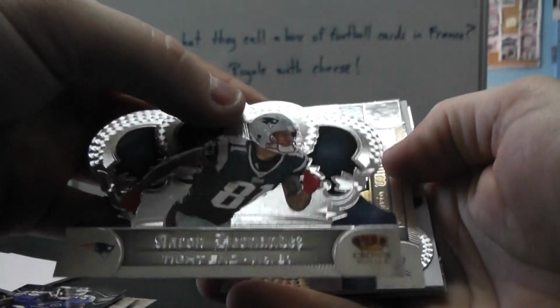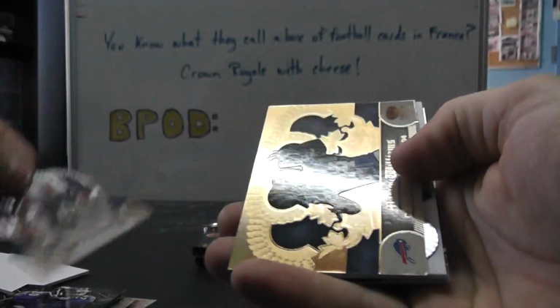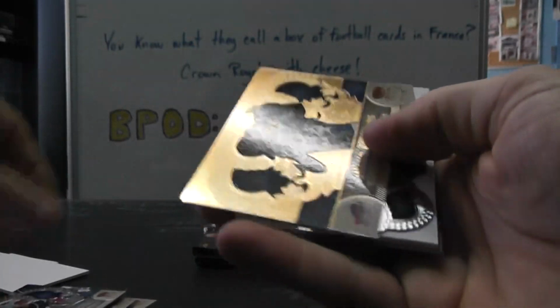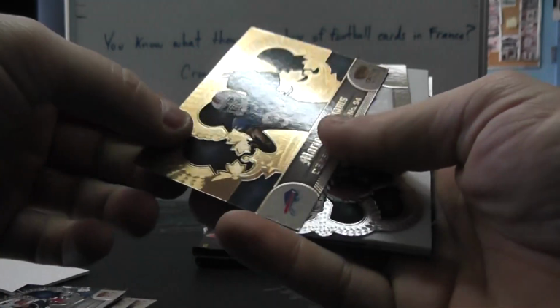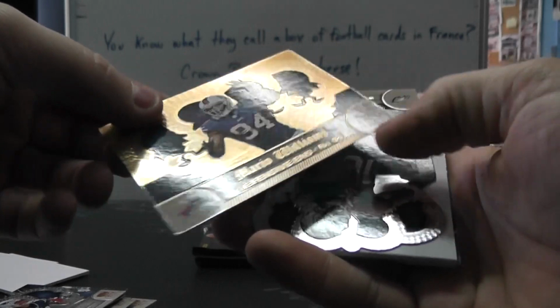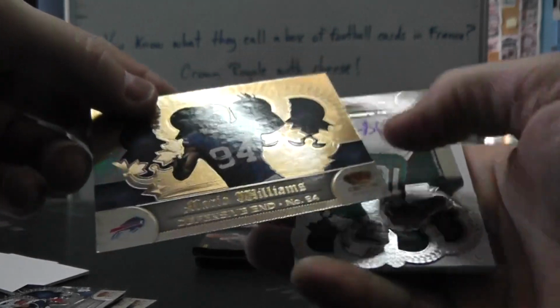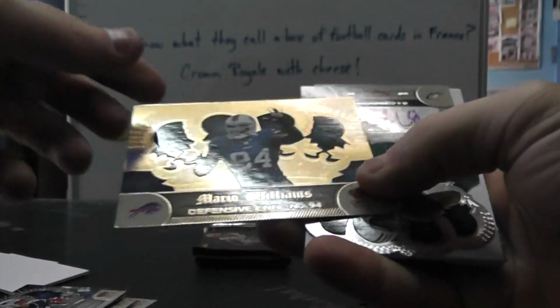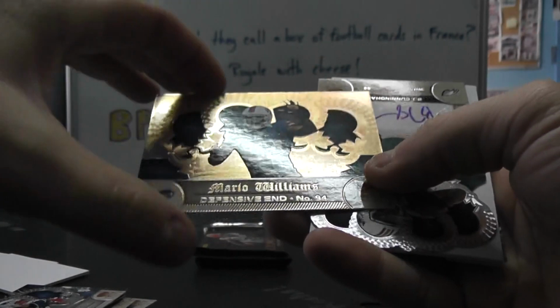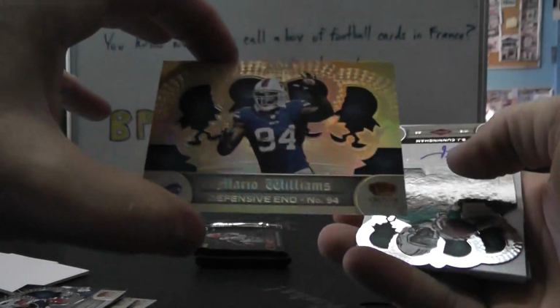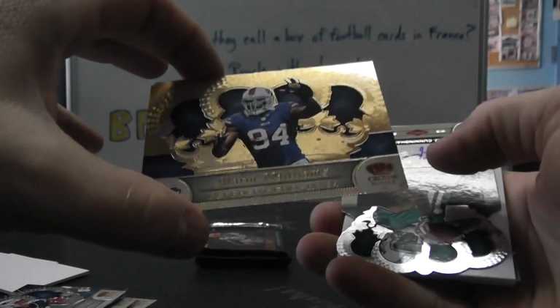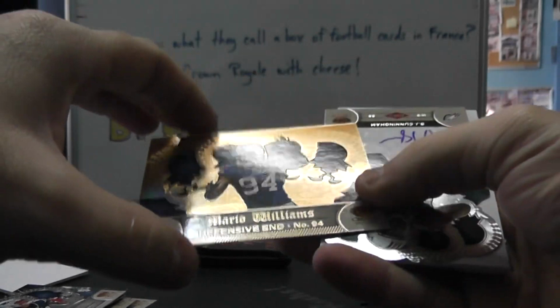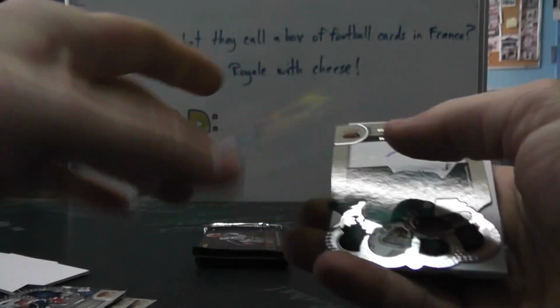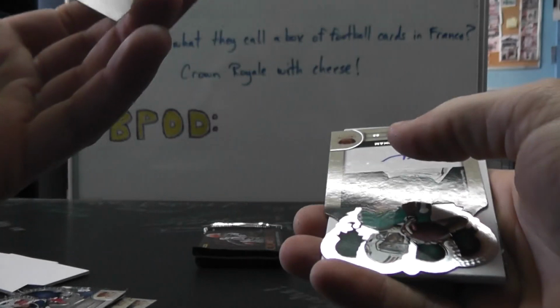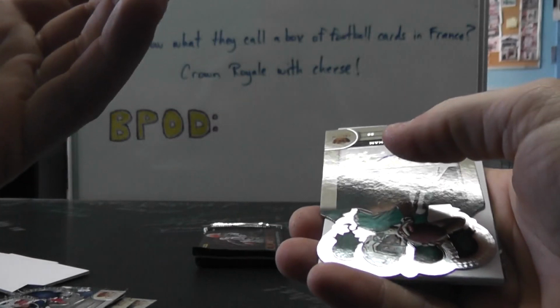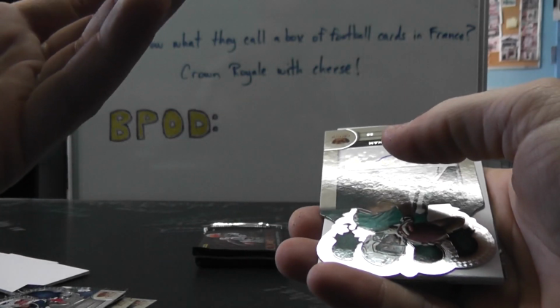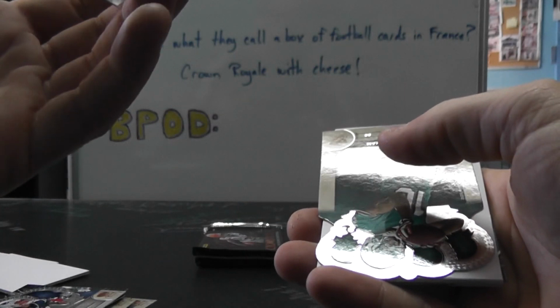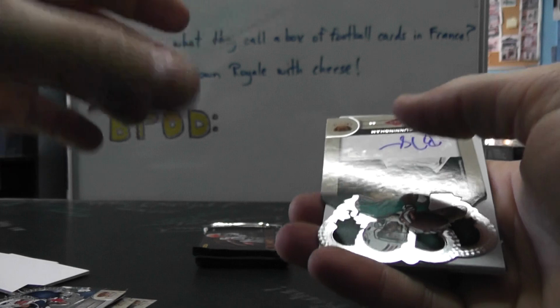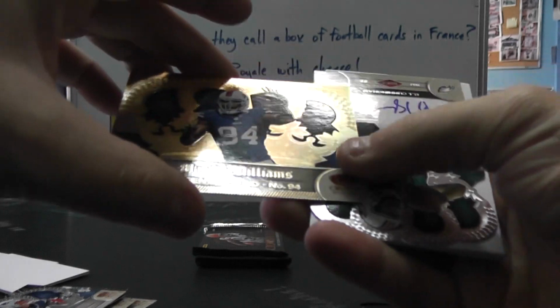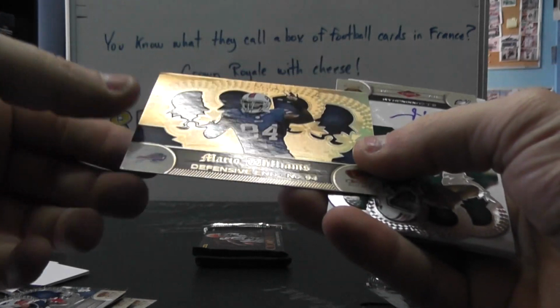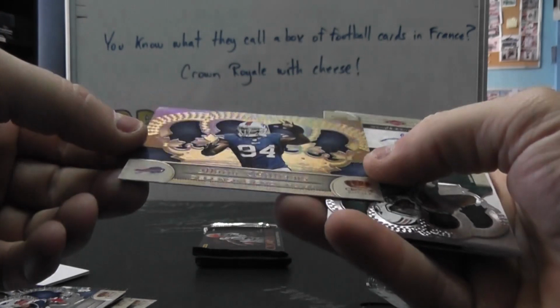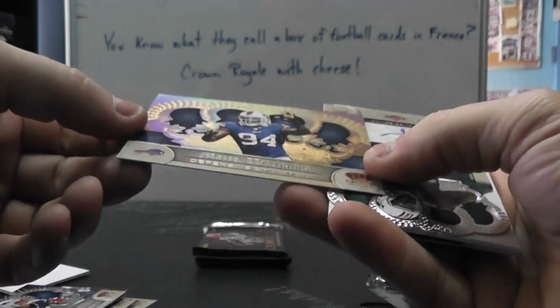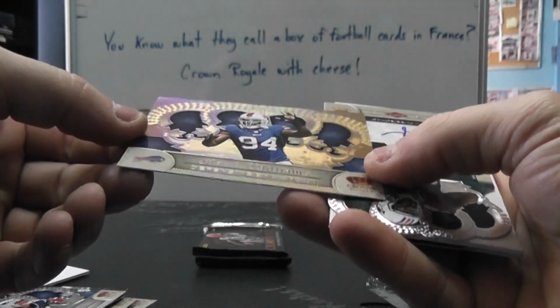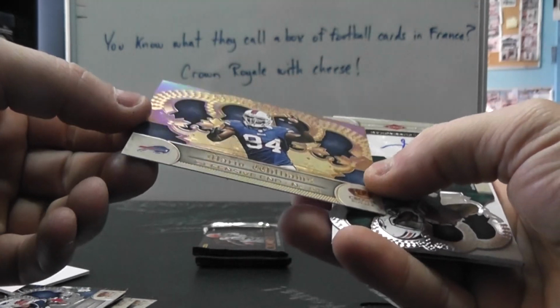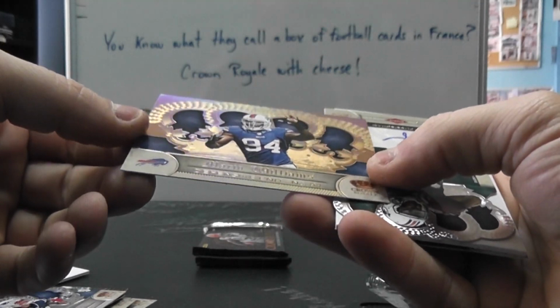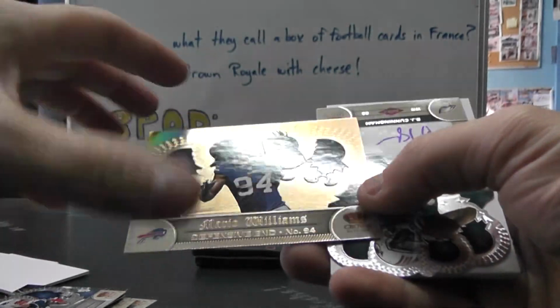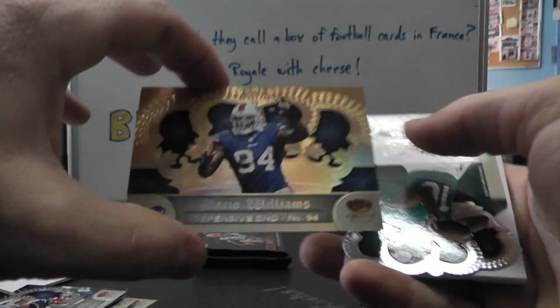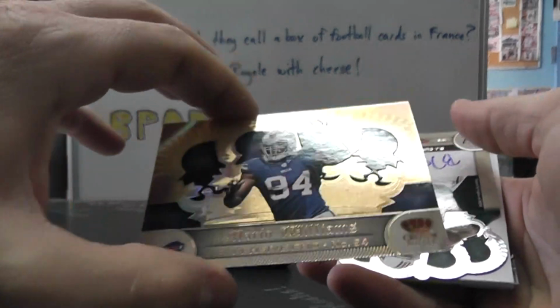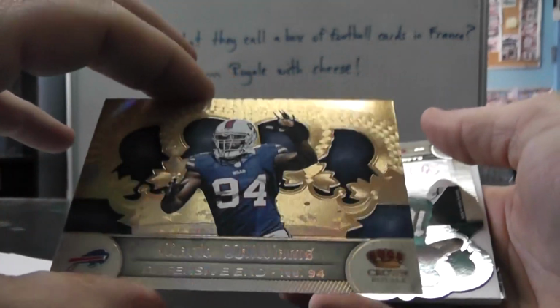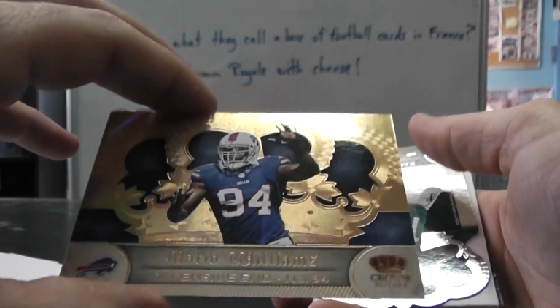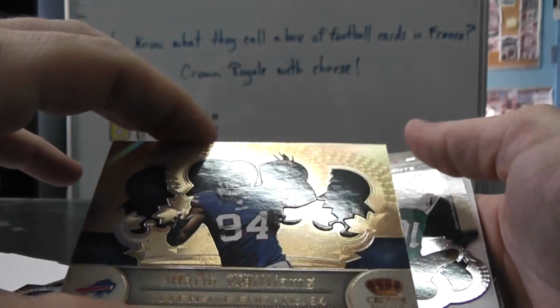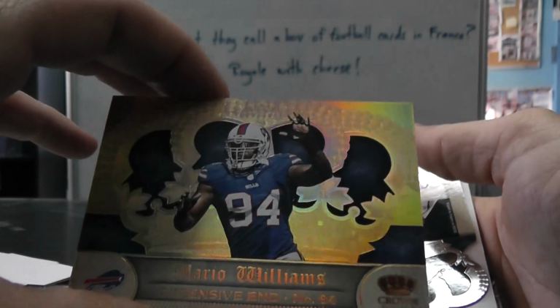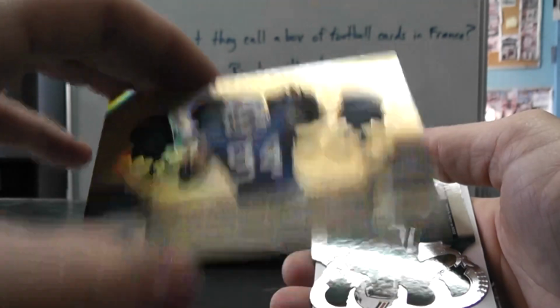We got Aaron Hernandez, Mario Williams. This is not a die cut, it's the full size. I wonder why — it's the first one I've seen that's not a die cut, but it looks like the die cut.